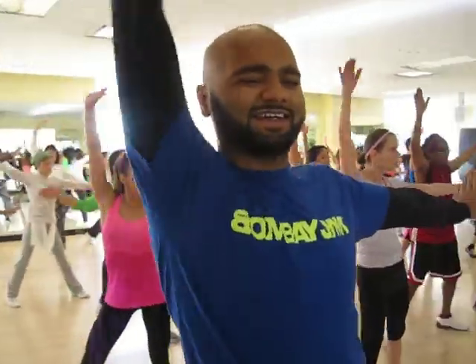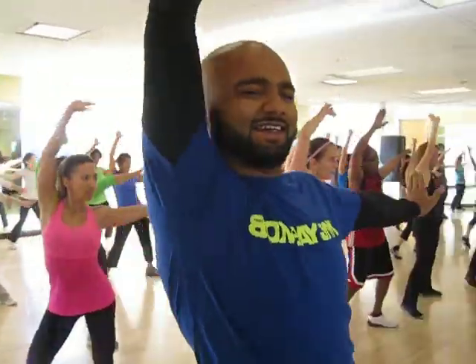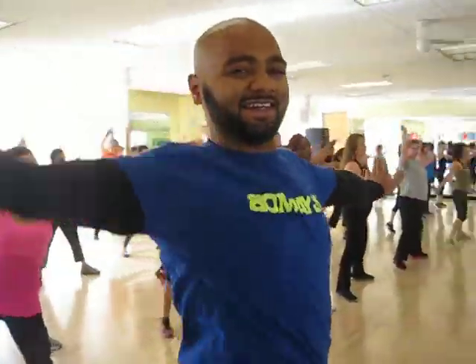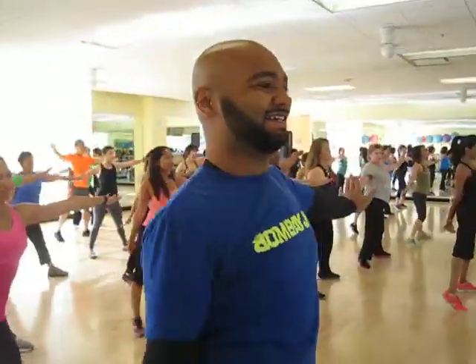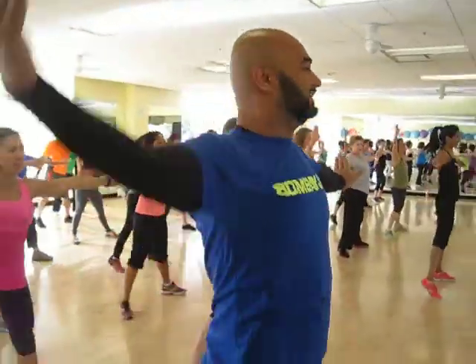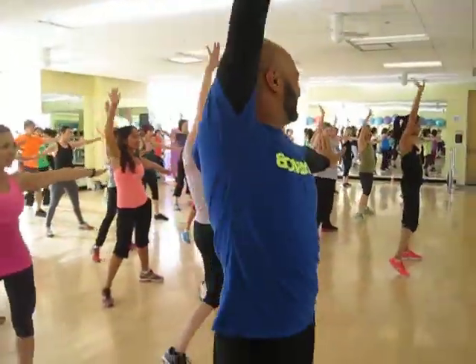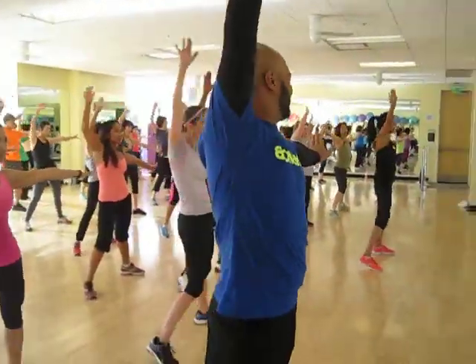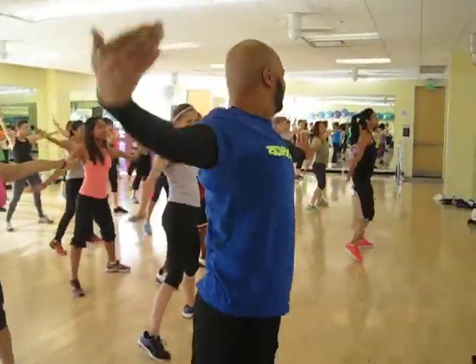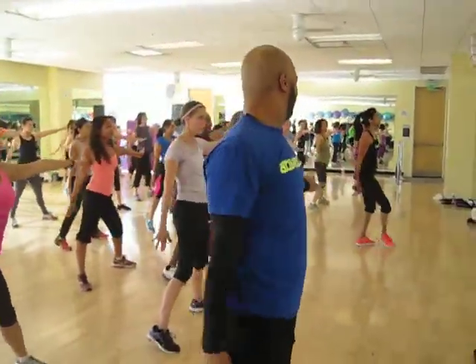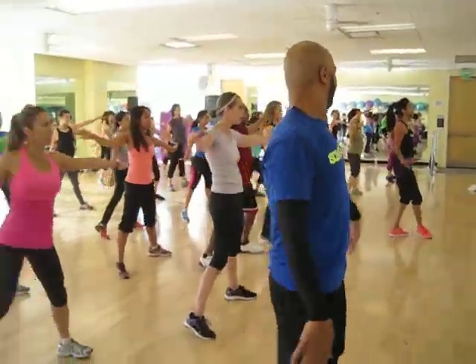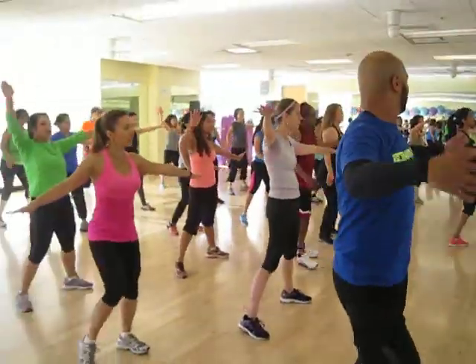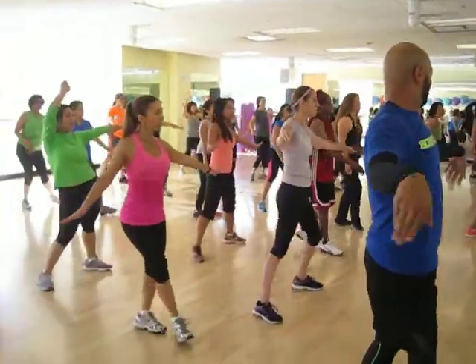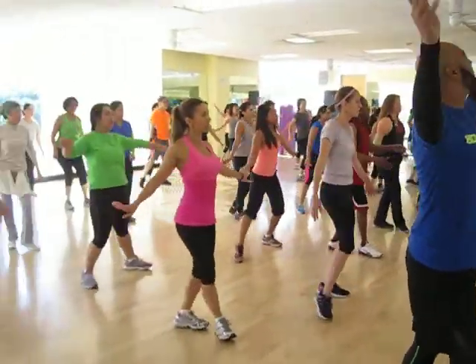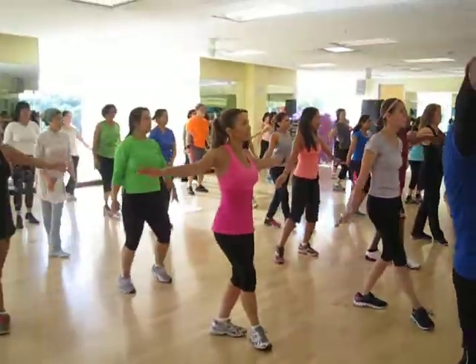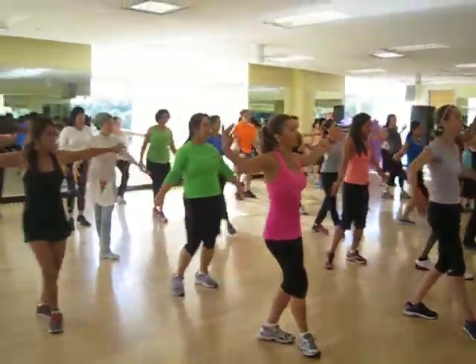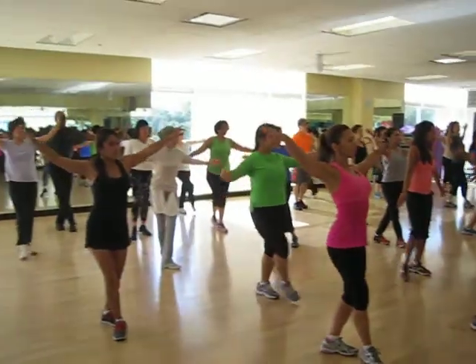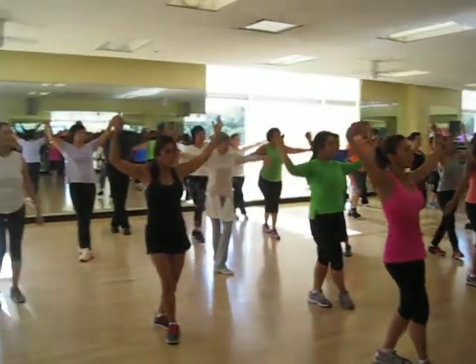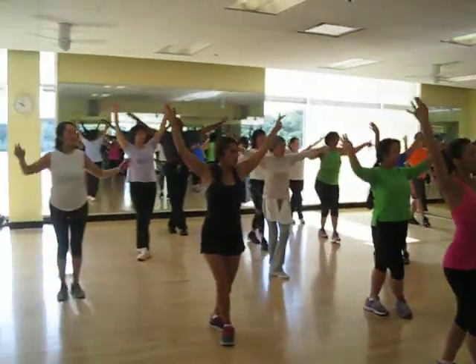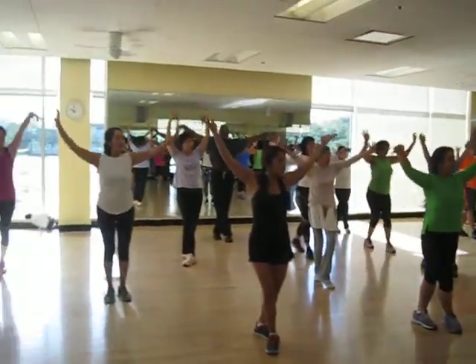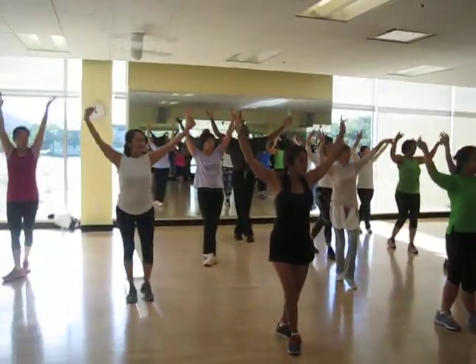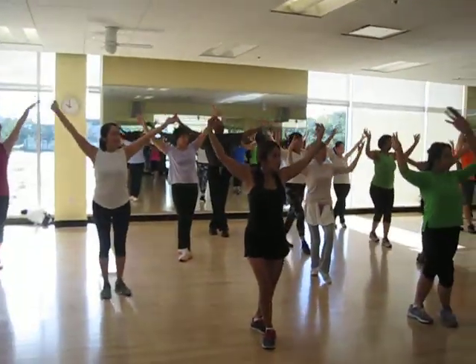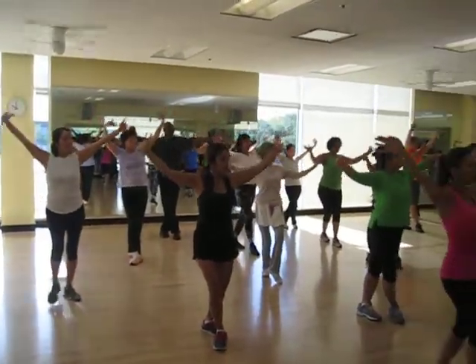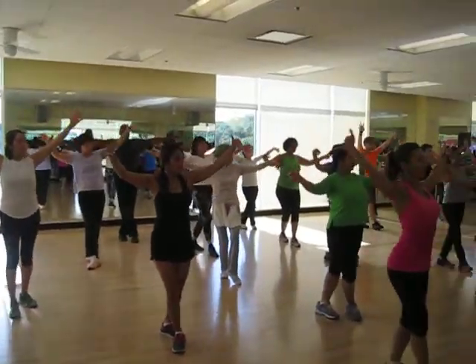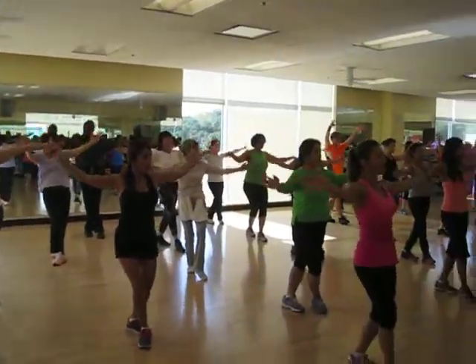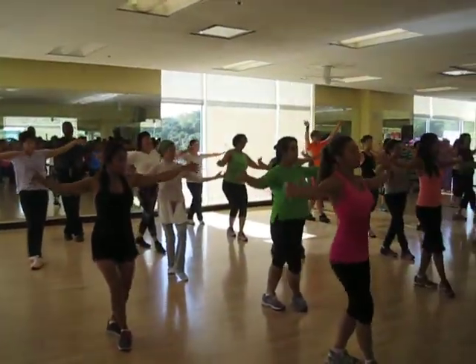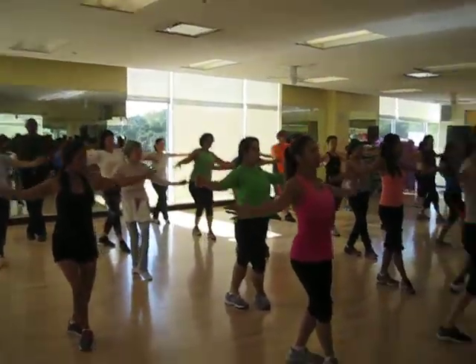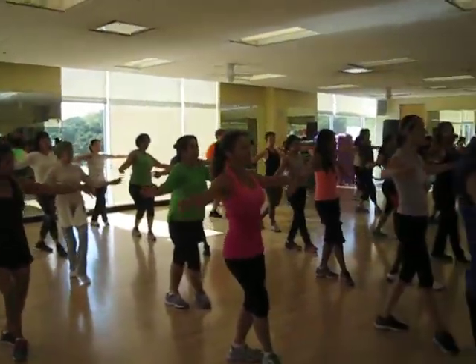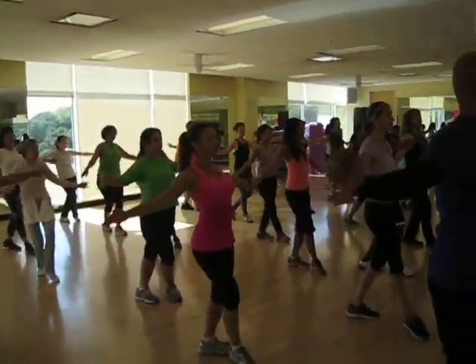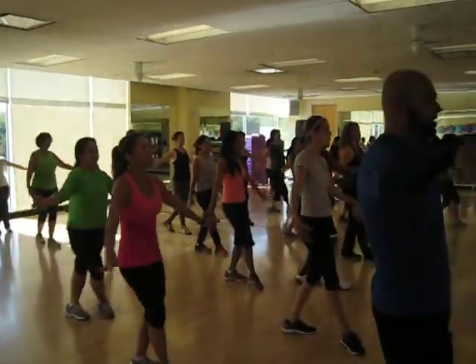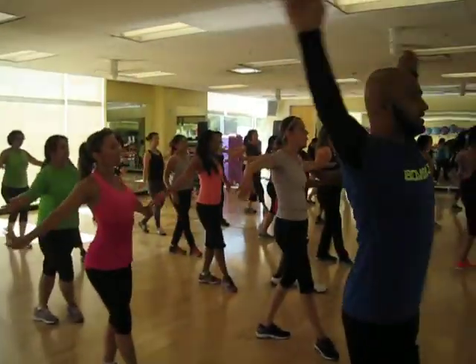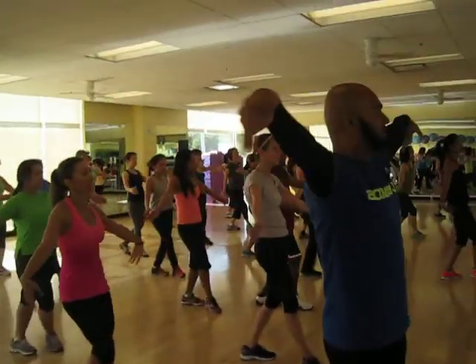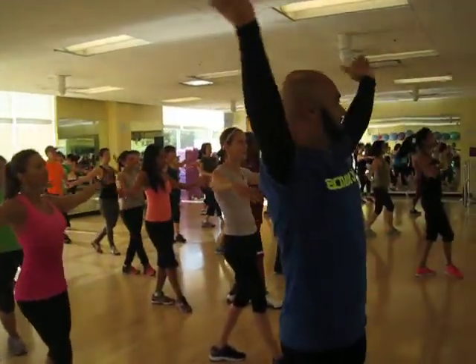Step forward, wrist curl, up, forward, point it down, up.